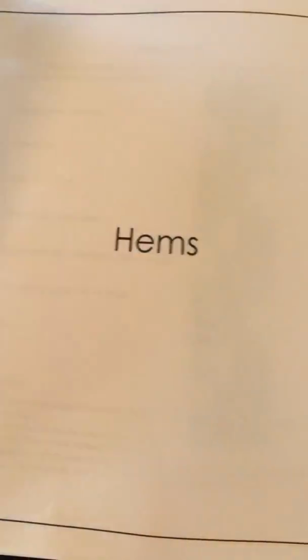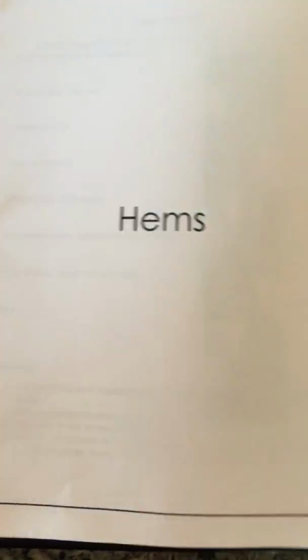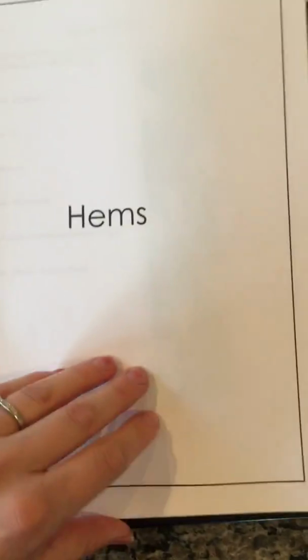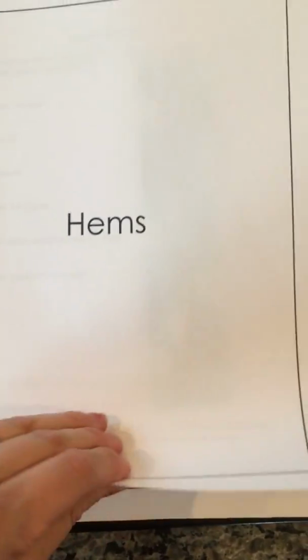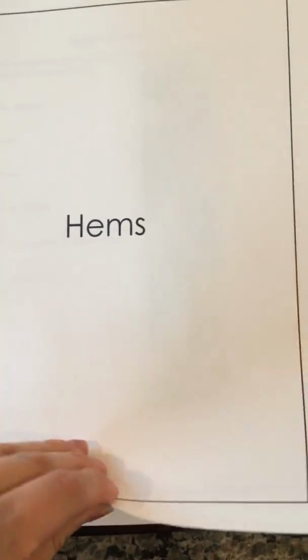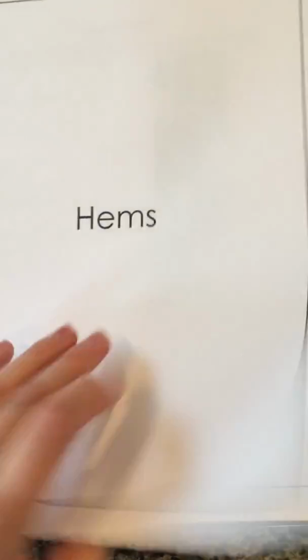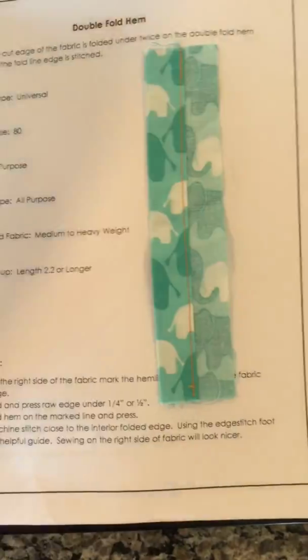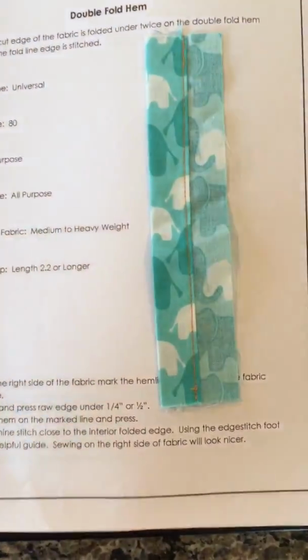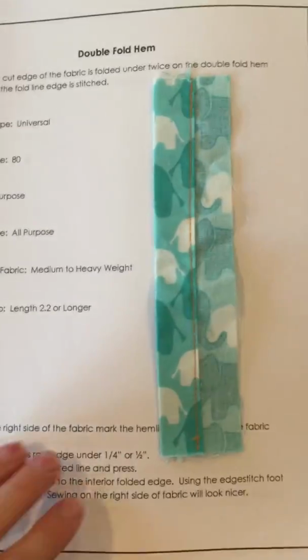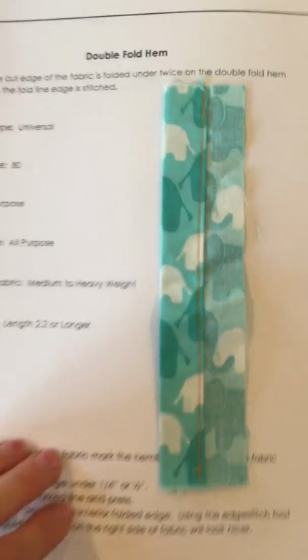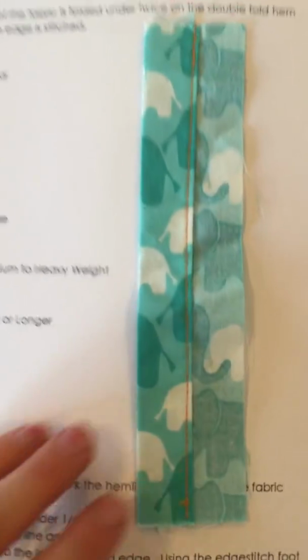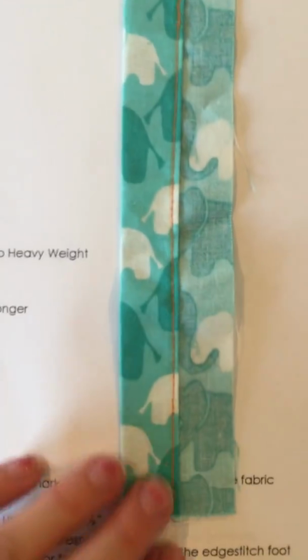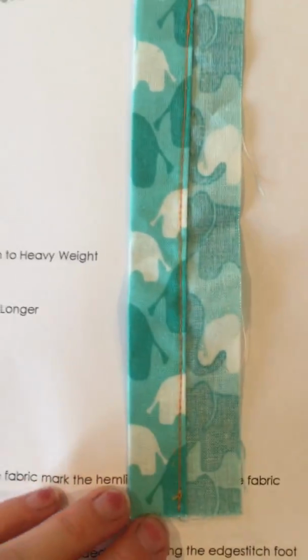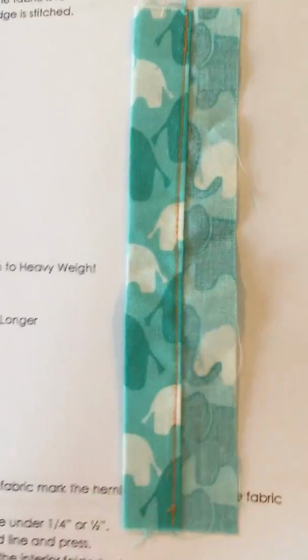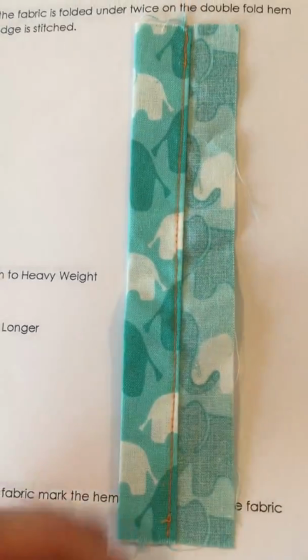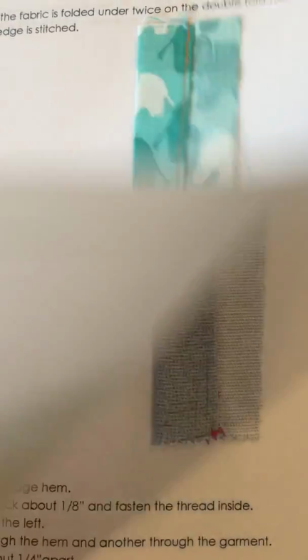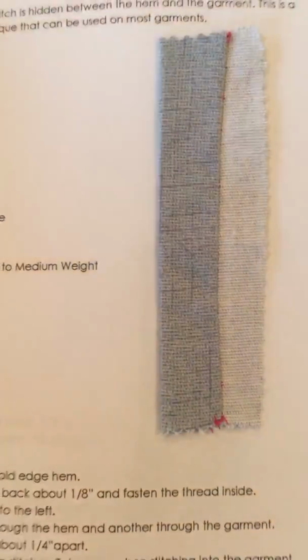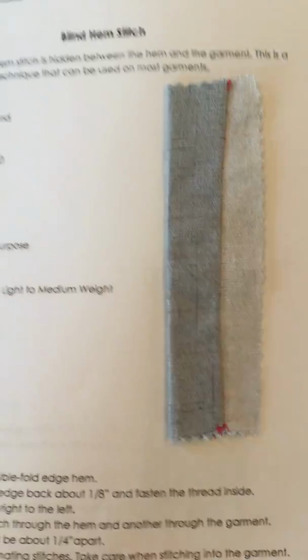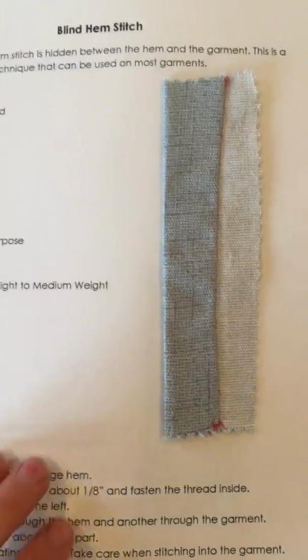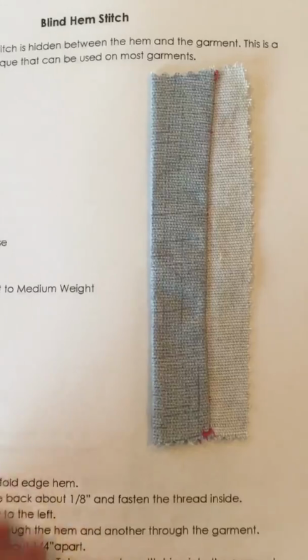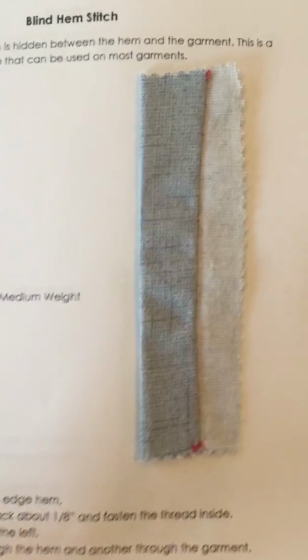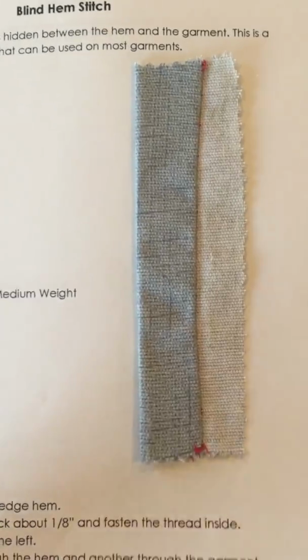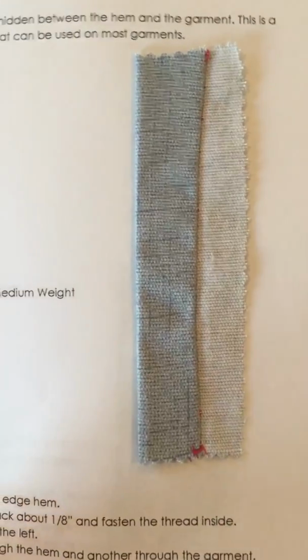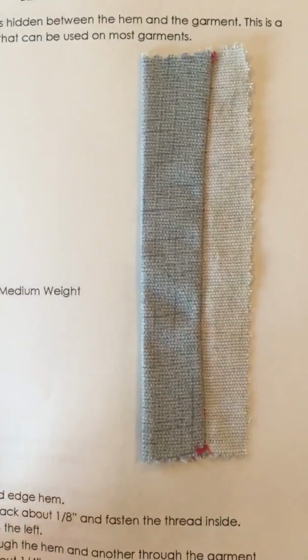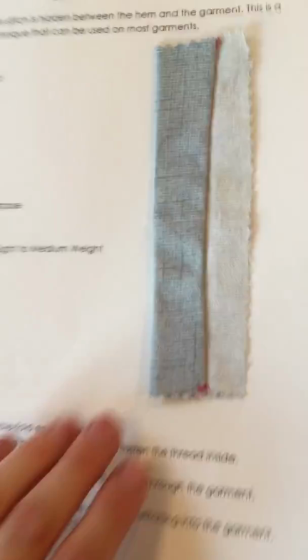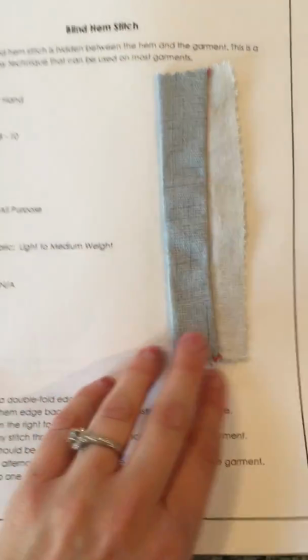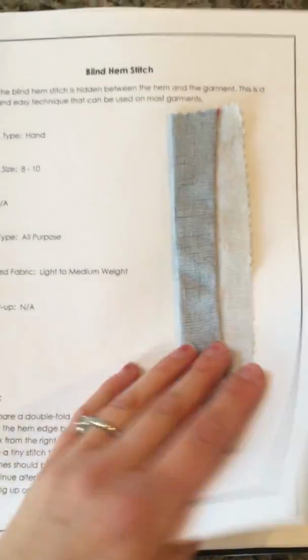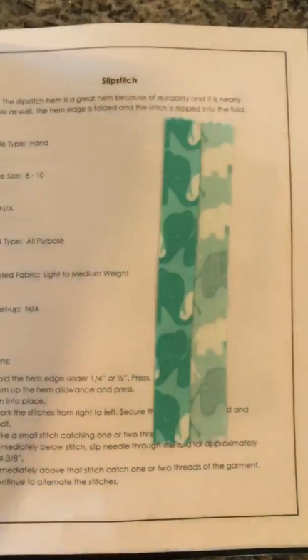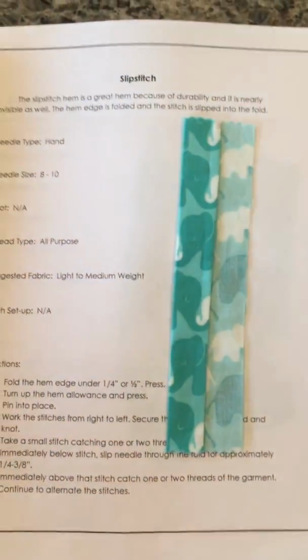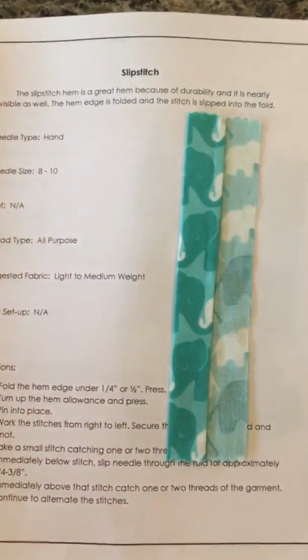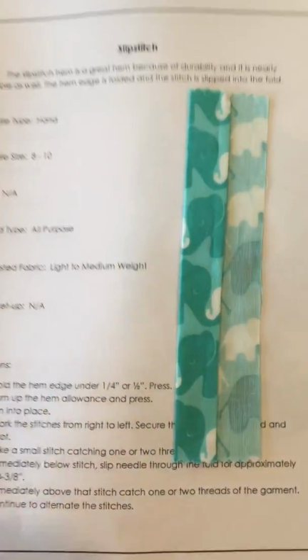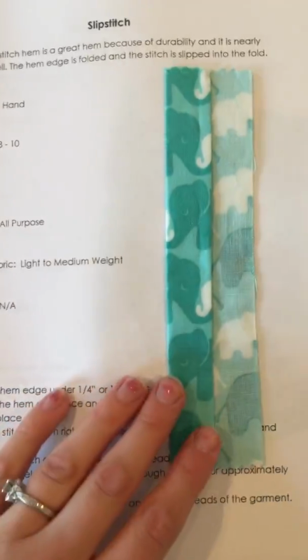The different hems — the double fold hem, and the blind hem stitch, and the slip stitch.